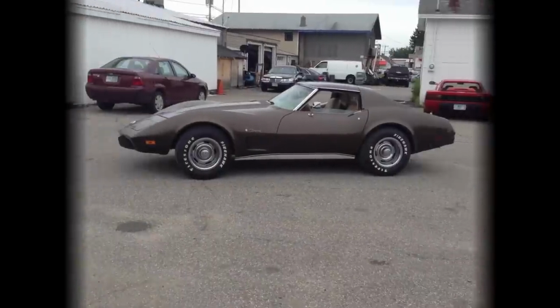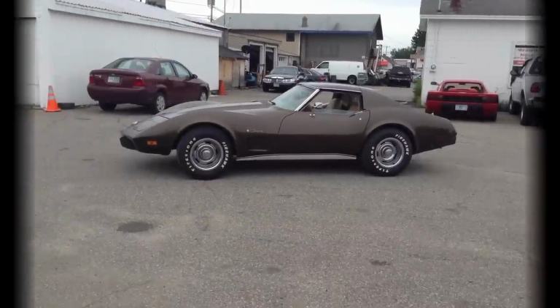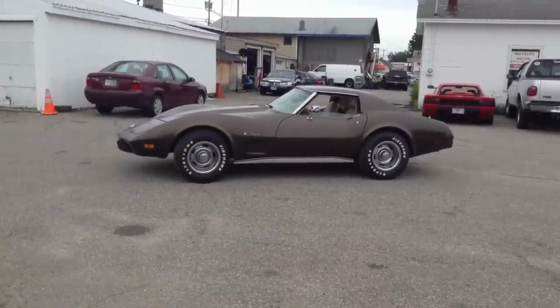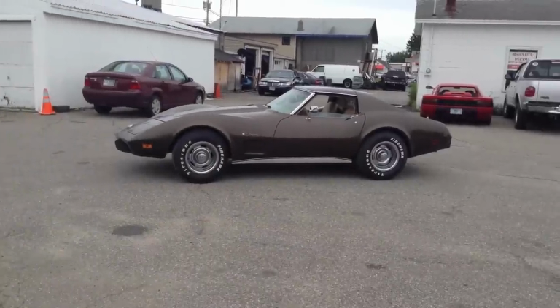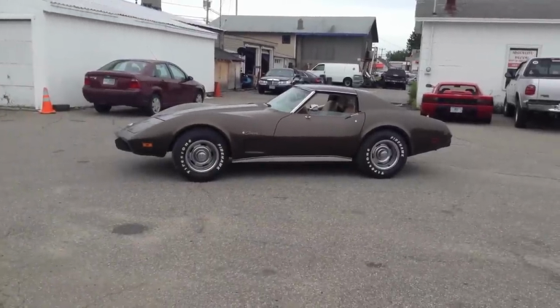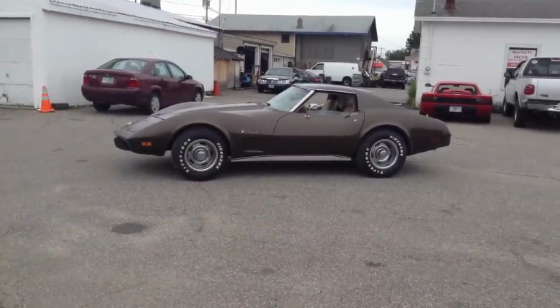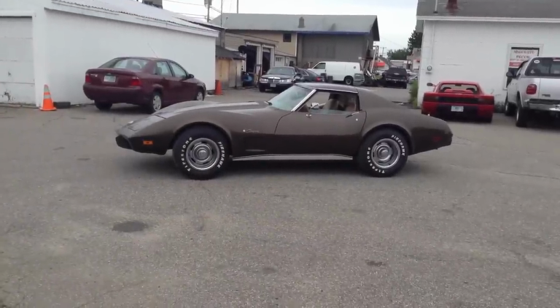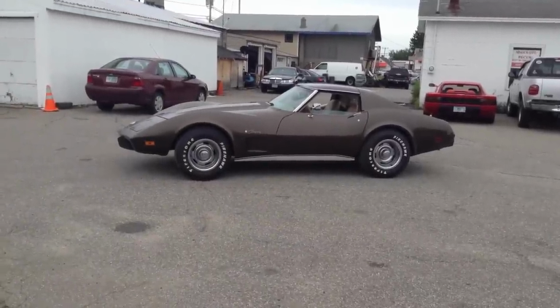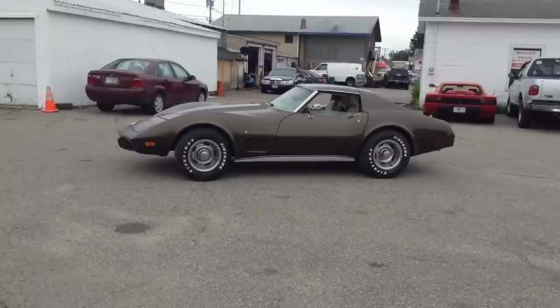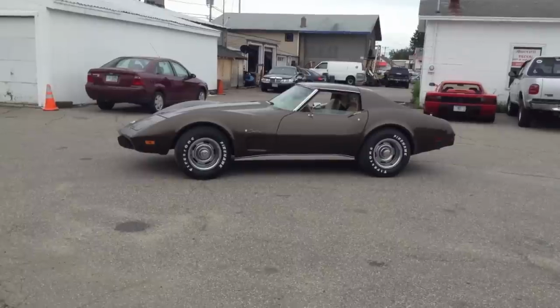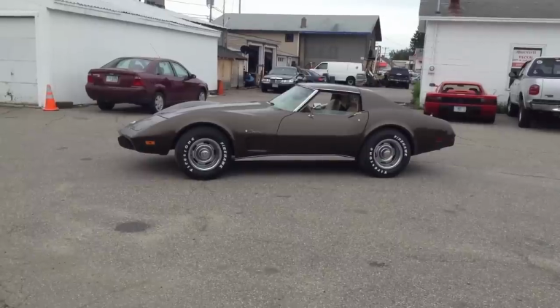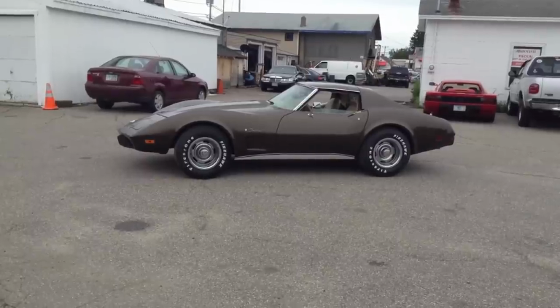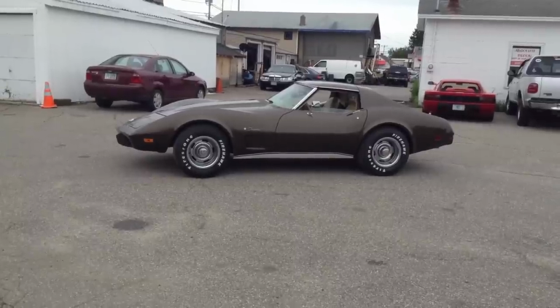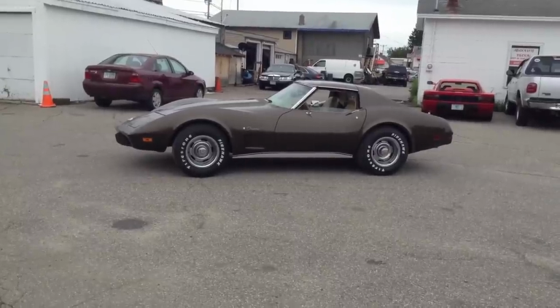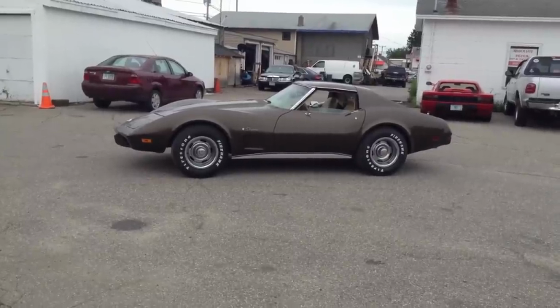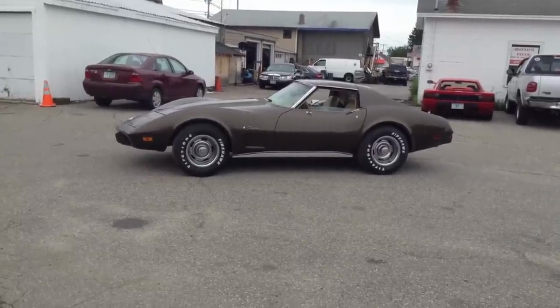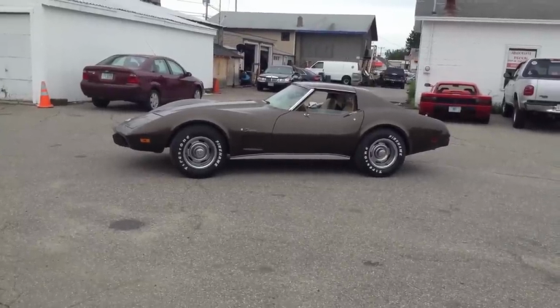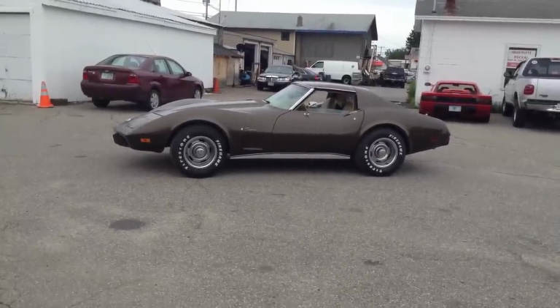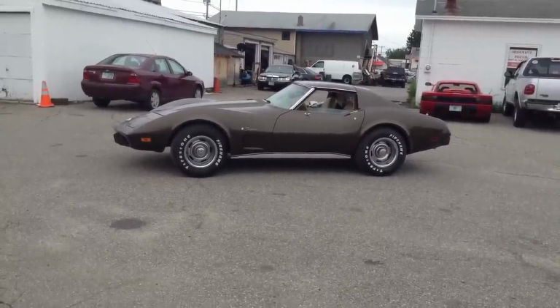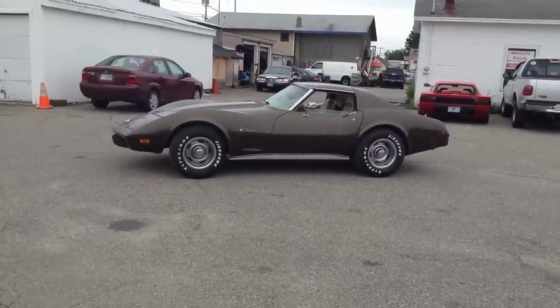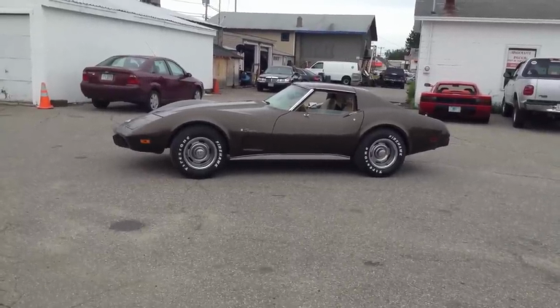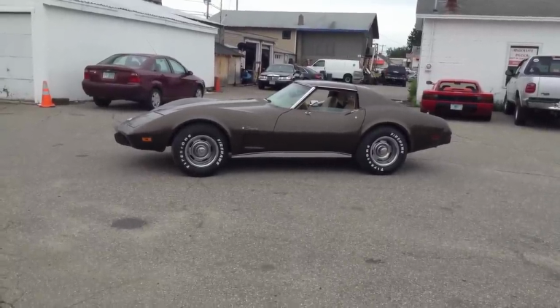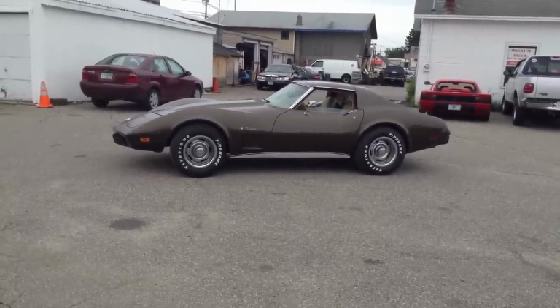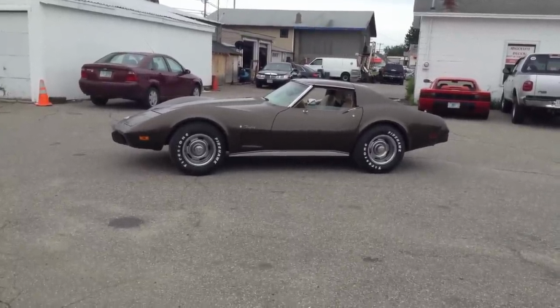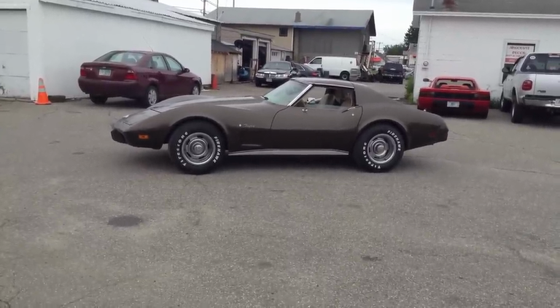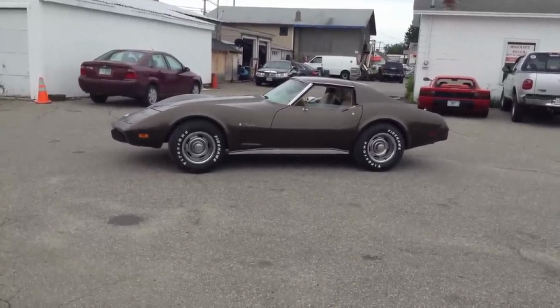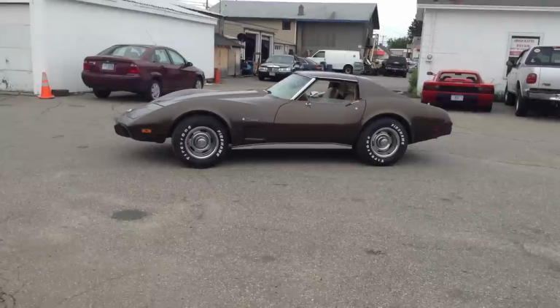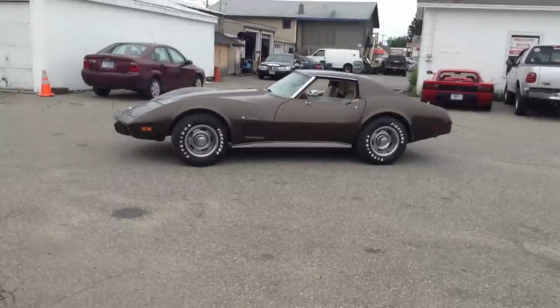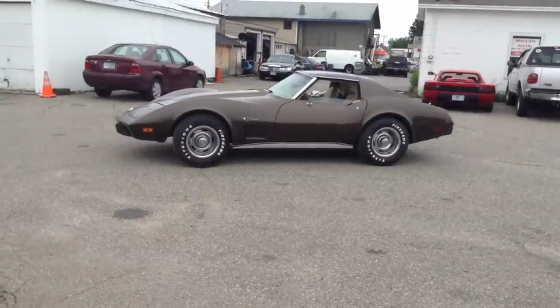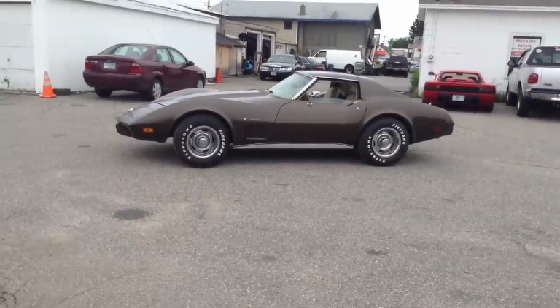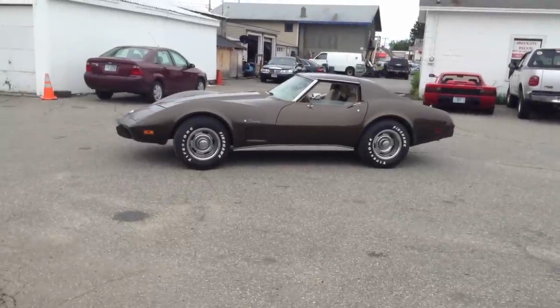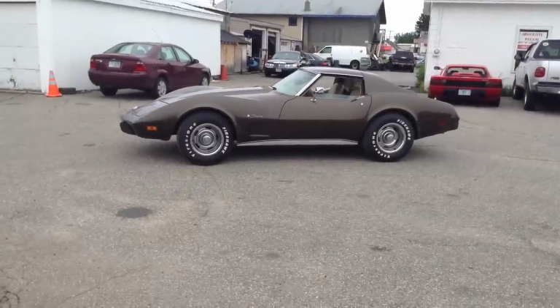Hello guys and welcome to today's episode of Amesys Corner. What we have to show you today is this 1976 Corvette Stingray.